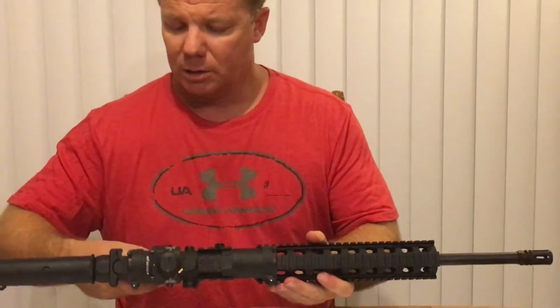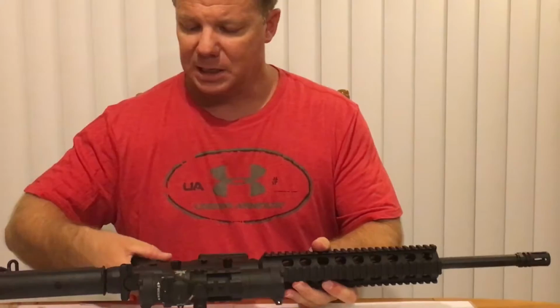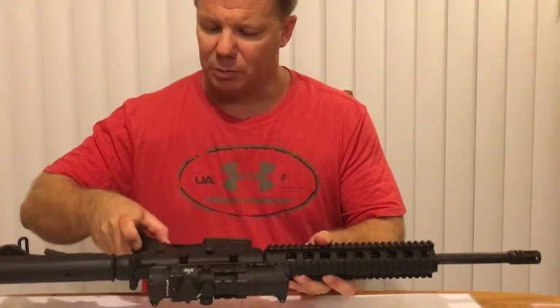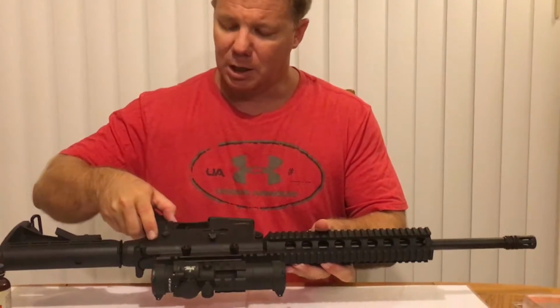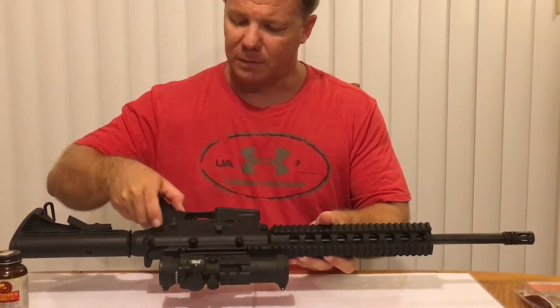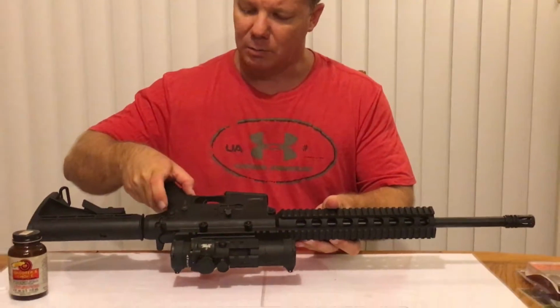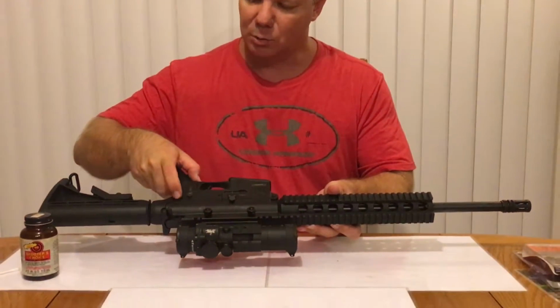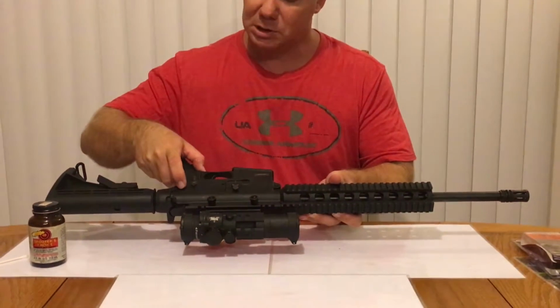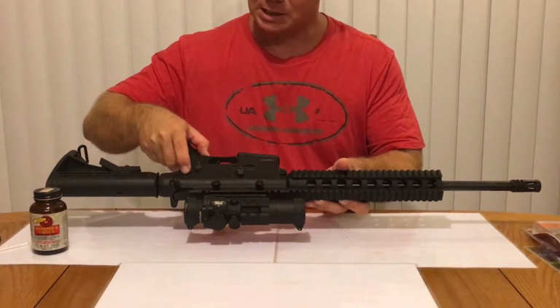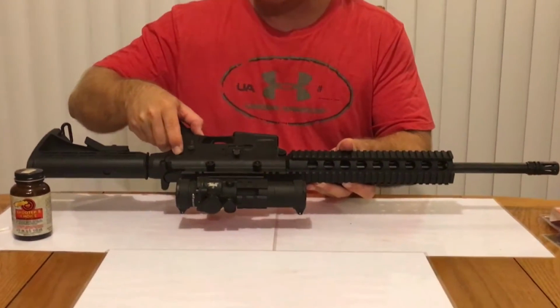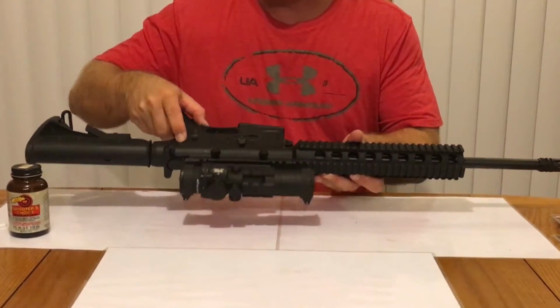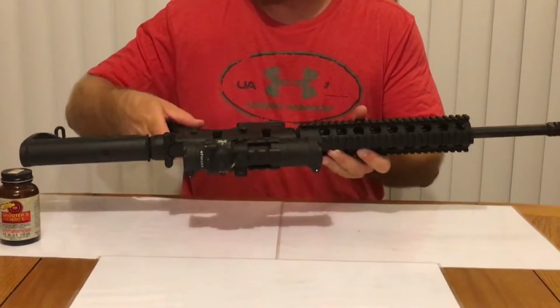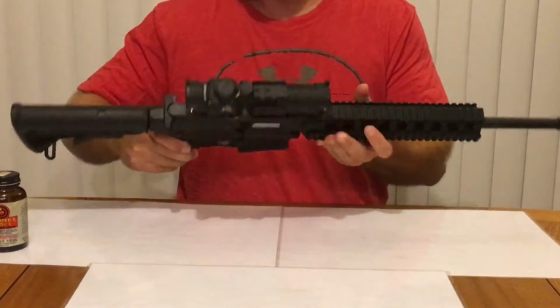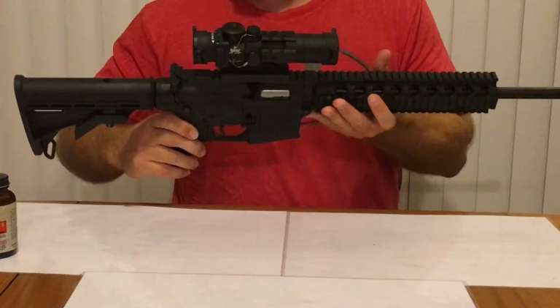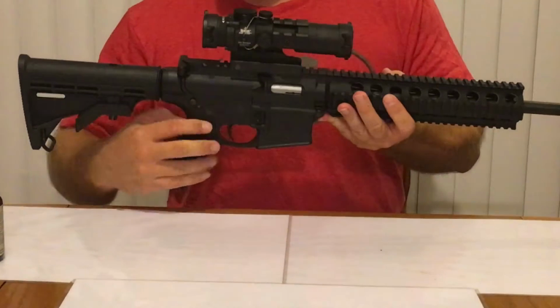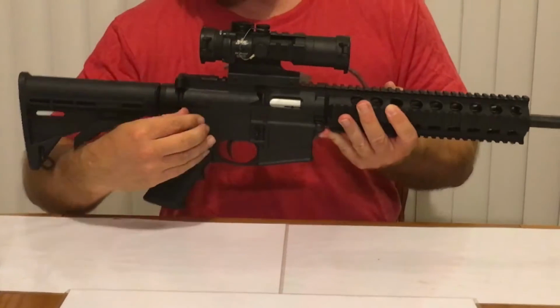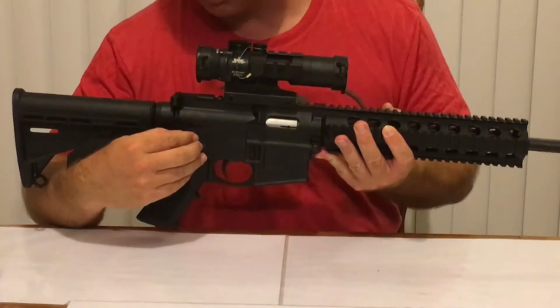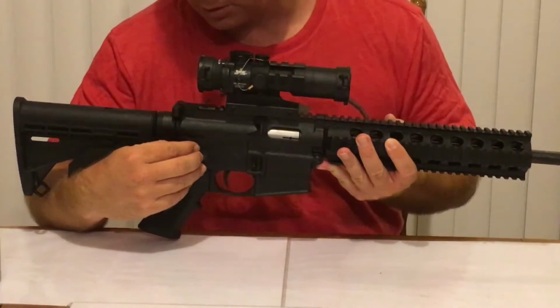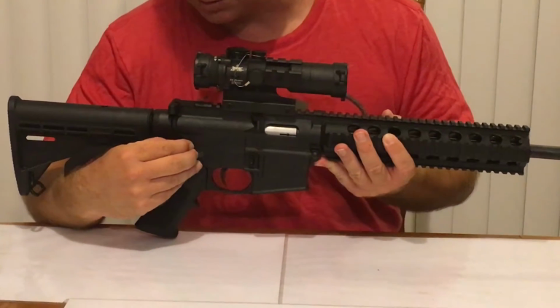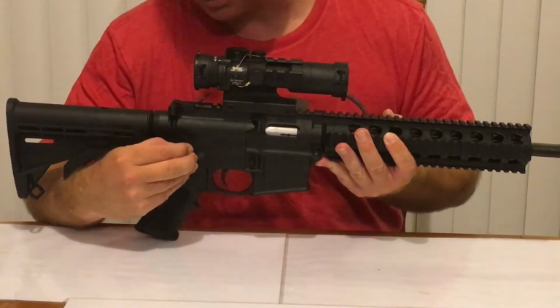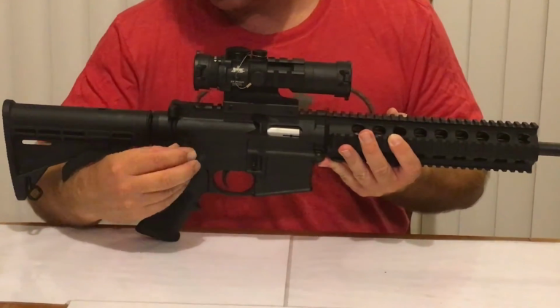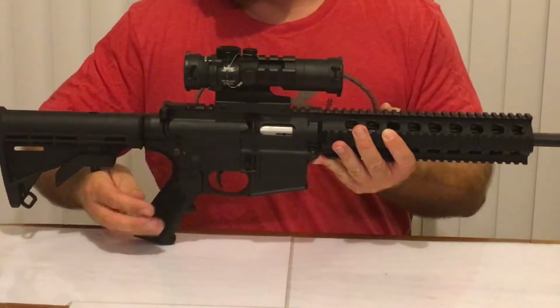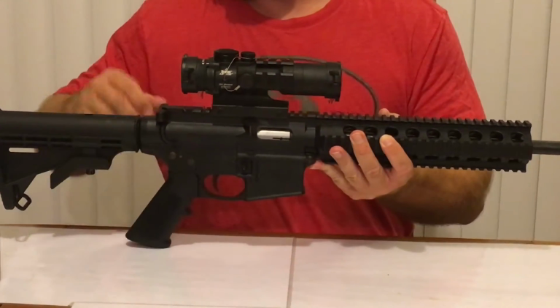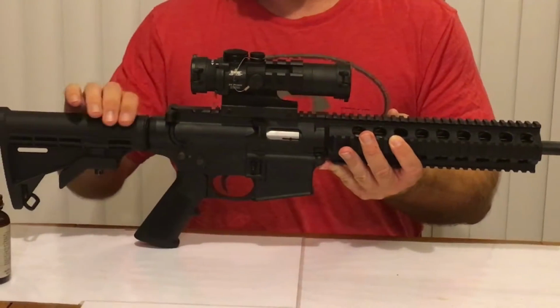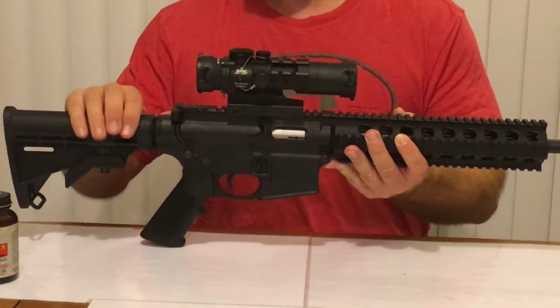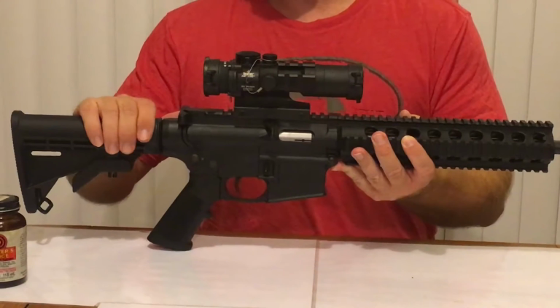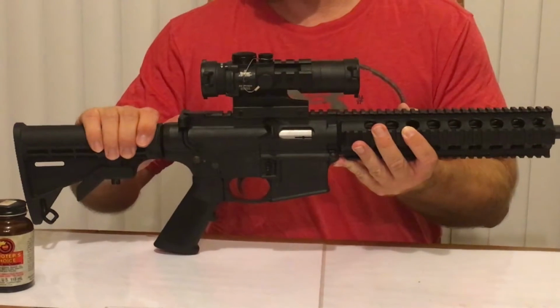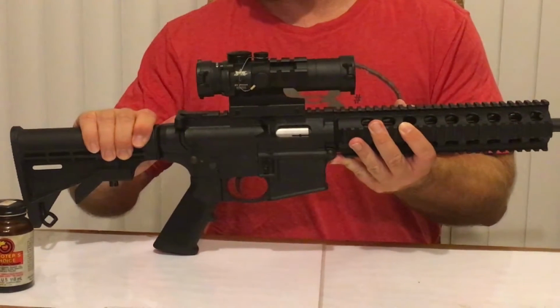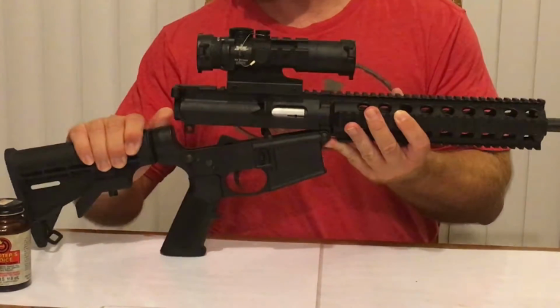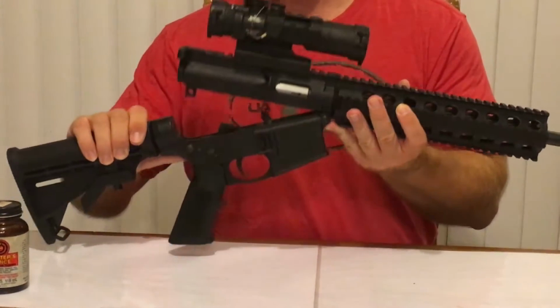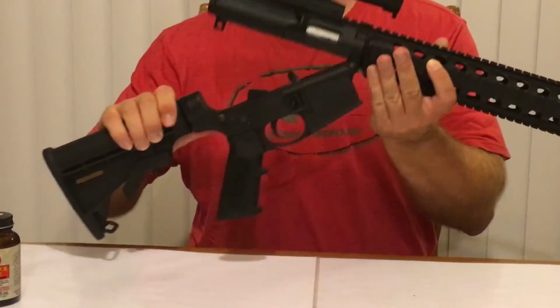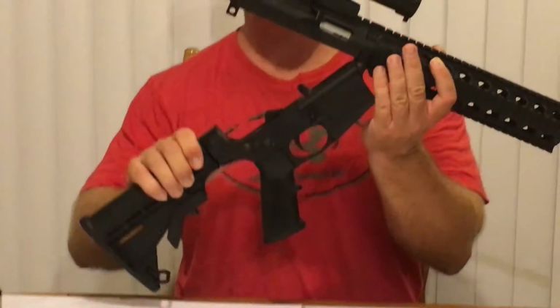There is a takedown pin right here on the firearm. You're just going to push that takedown pin a little bit, and then you're going to pull it through the other side. Once you've pulled it through the other side, you're going to push up a little bit. Pops right up.